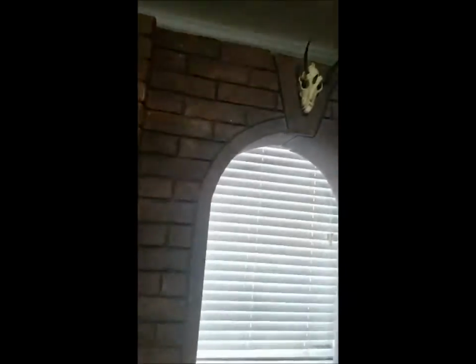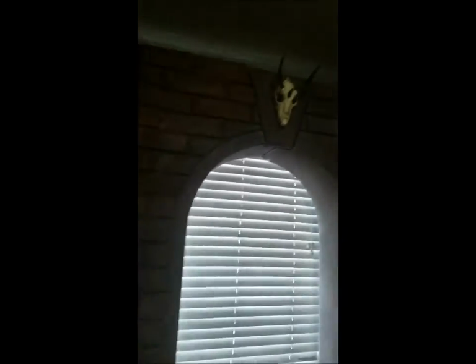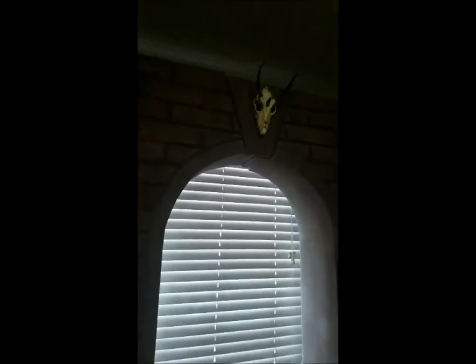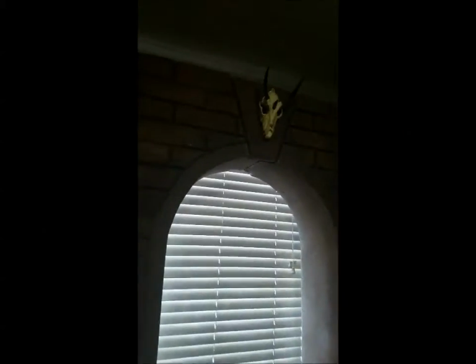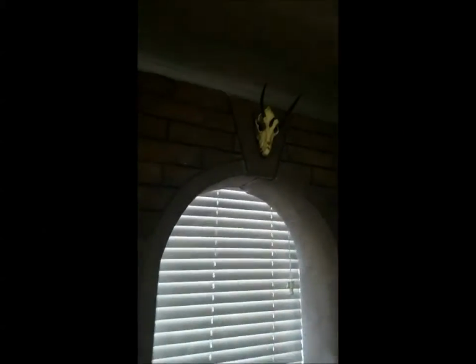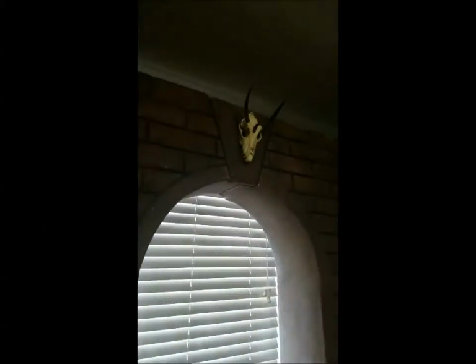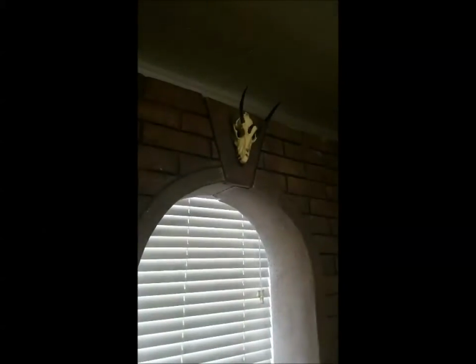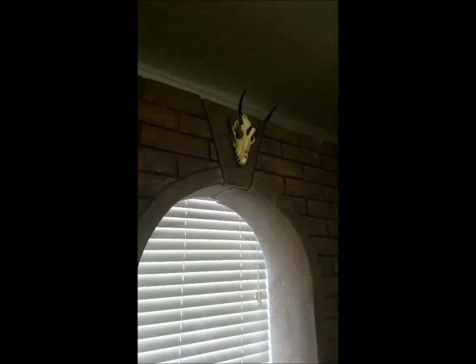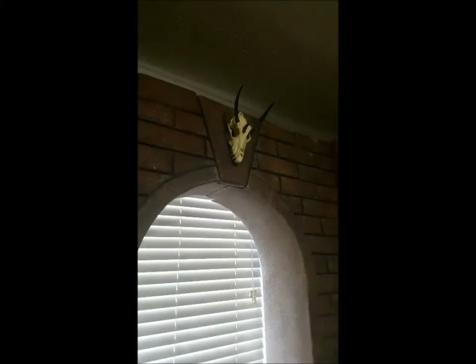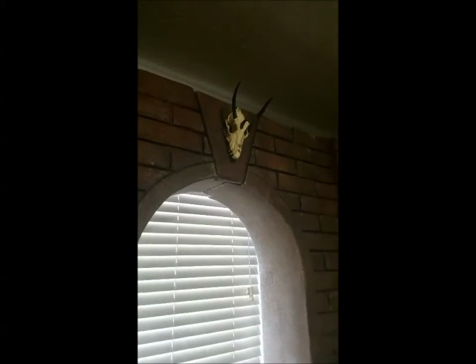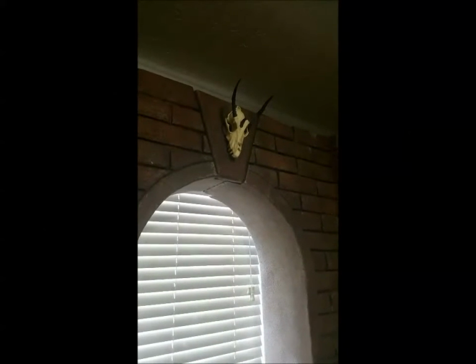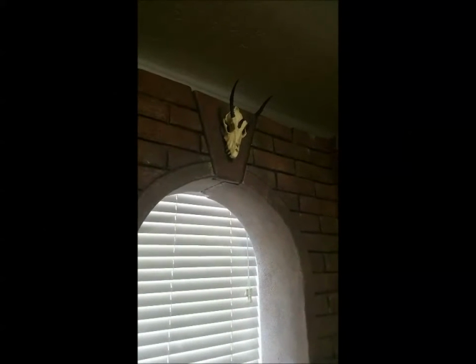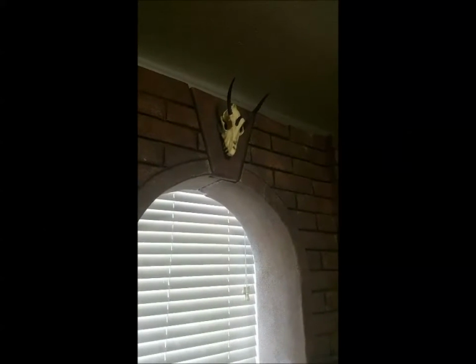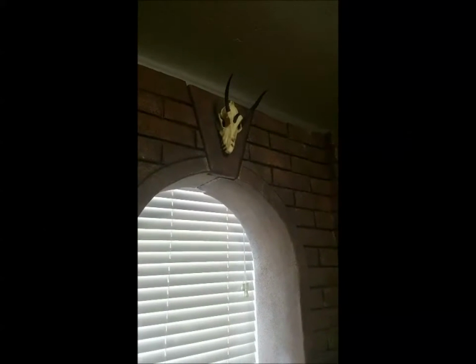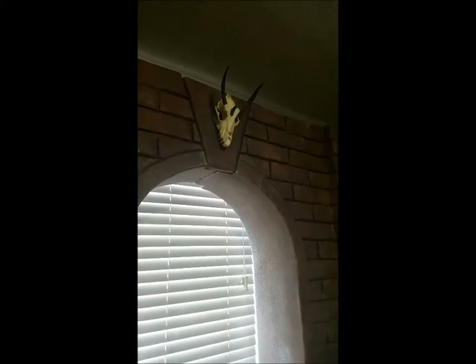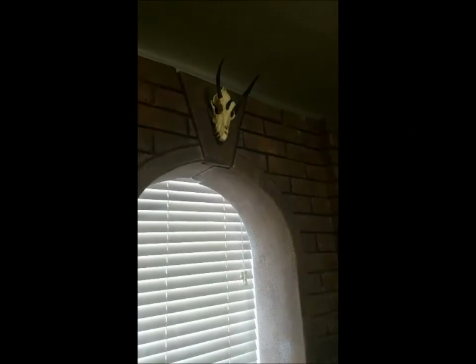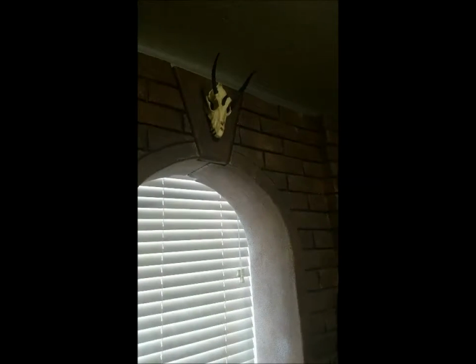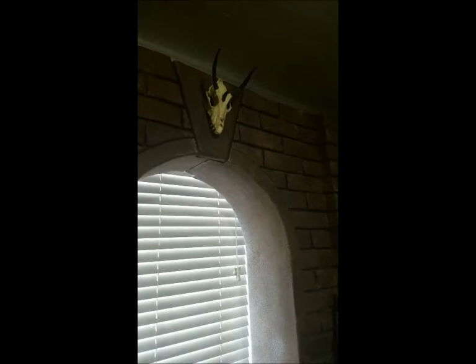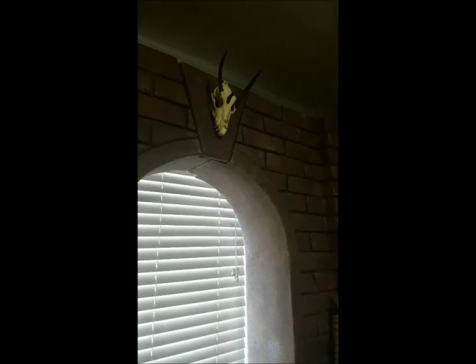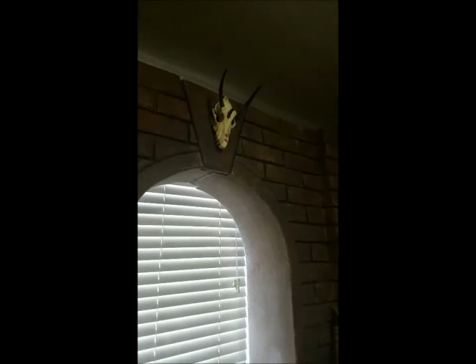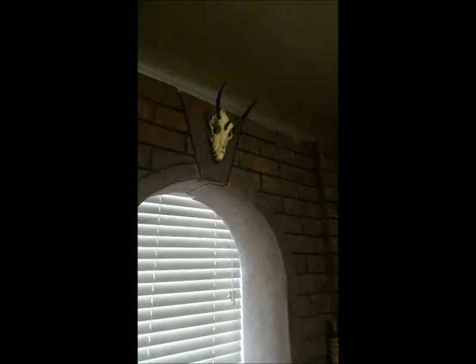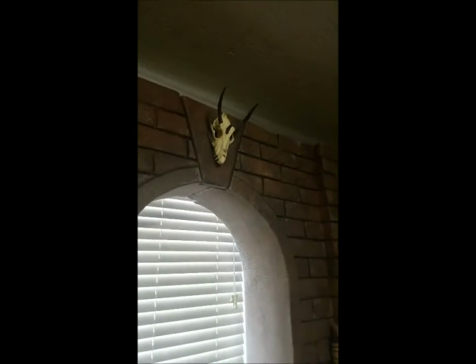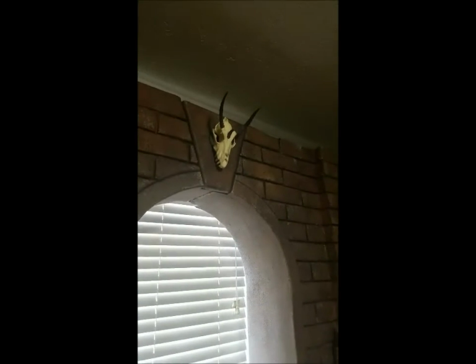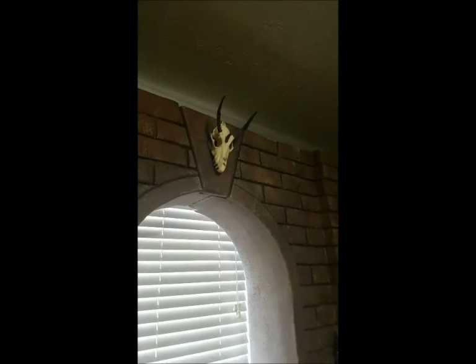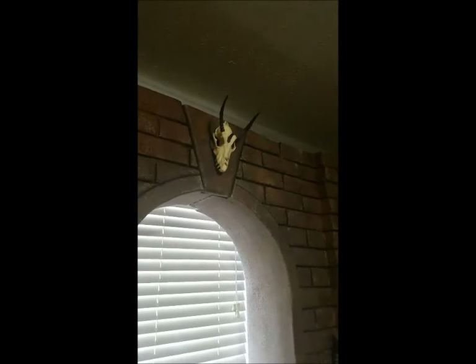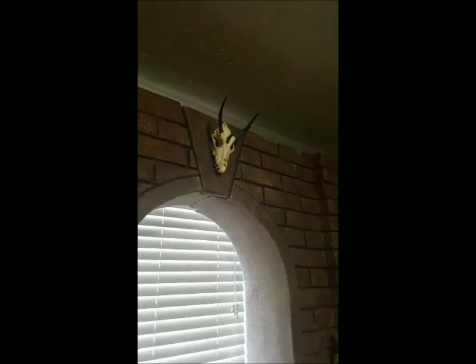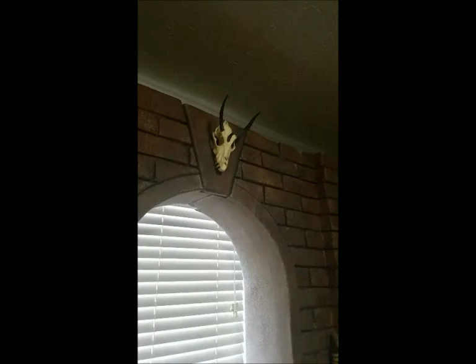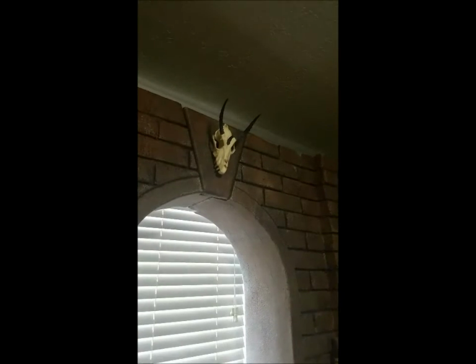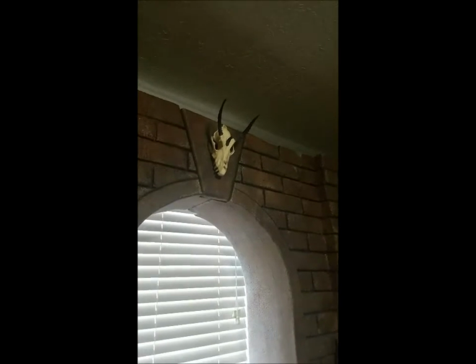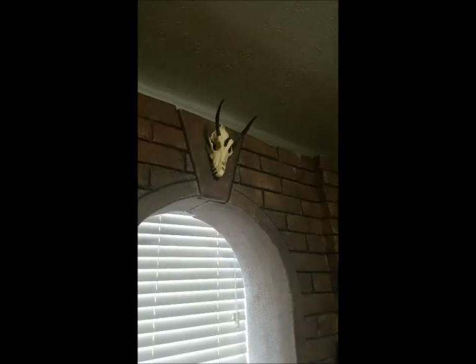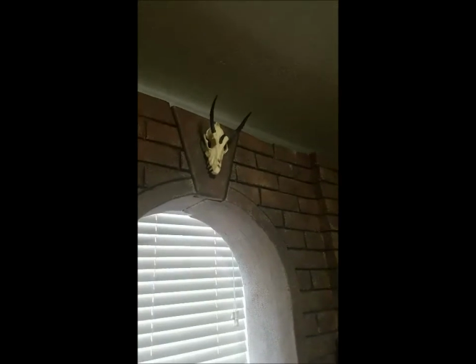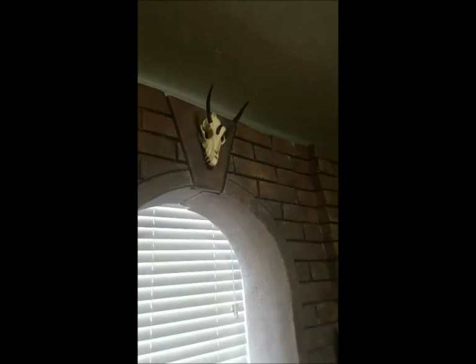Here we have a dragon skull that tops off the top of the arch. This was actually created by Monster Heads and we wanted to incorporate it into the set.